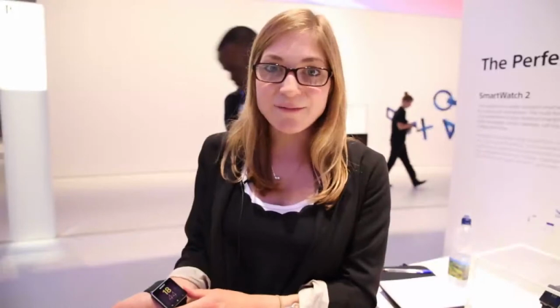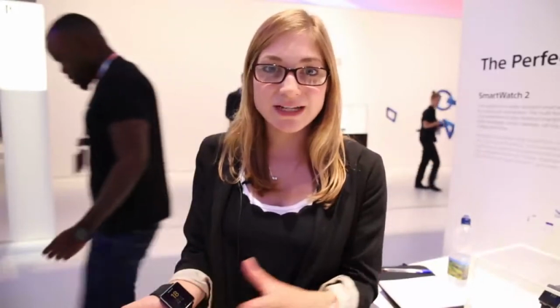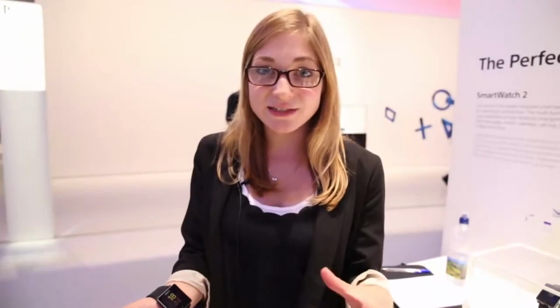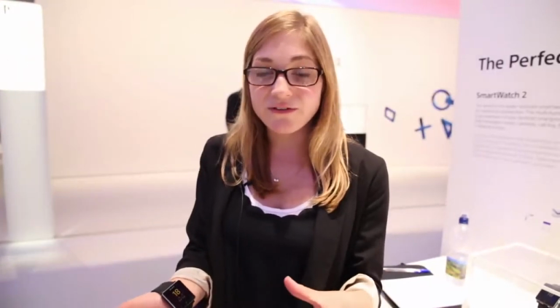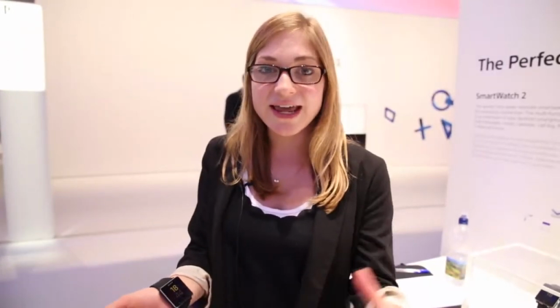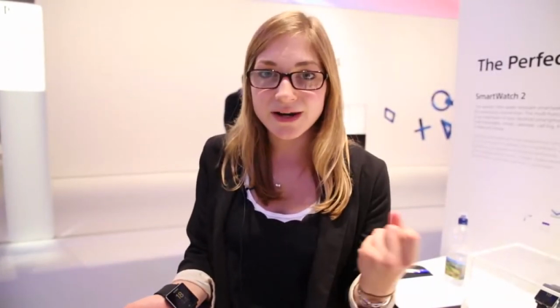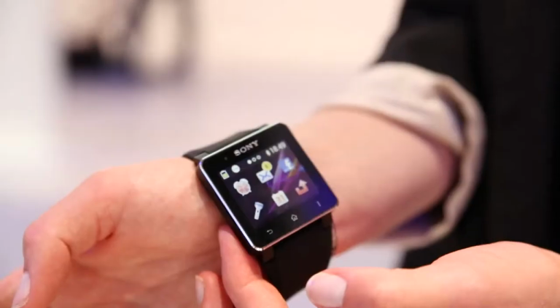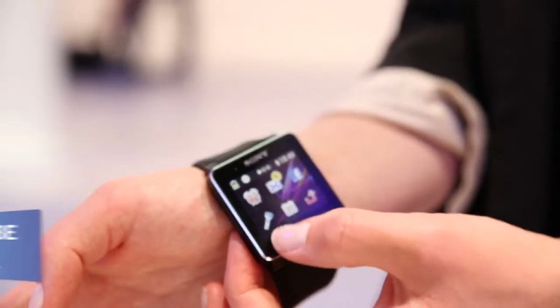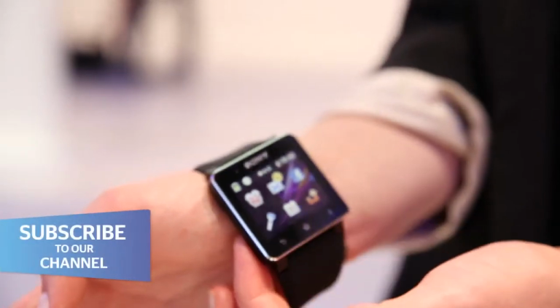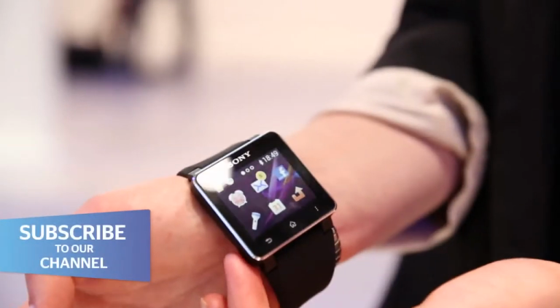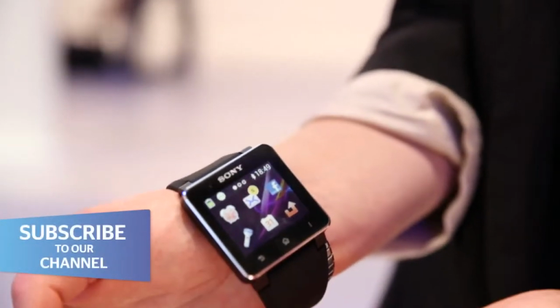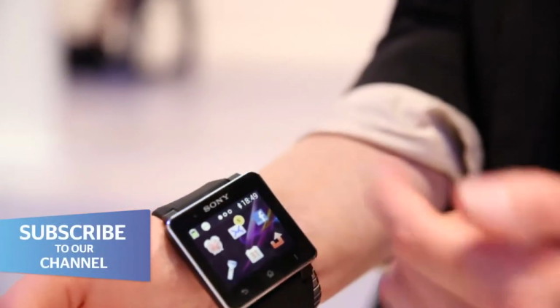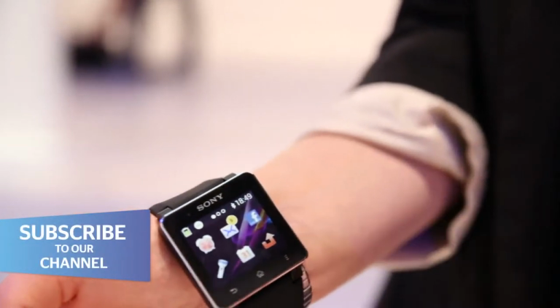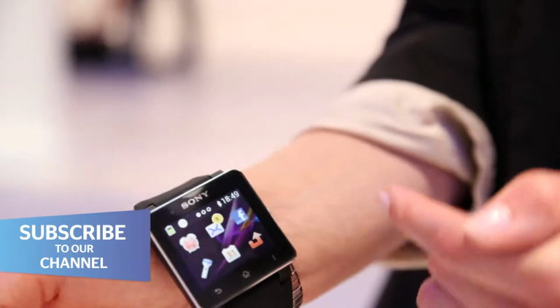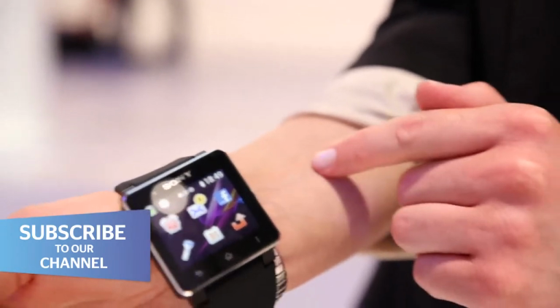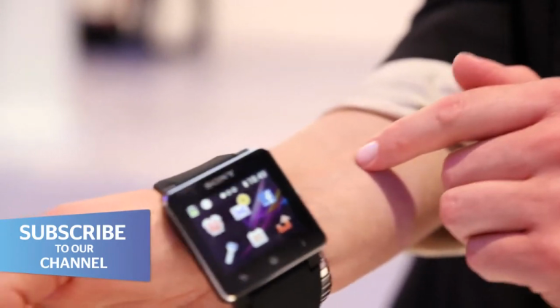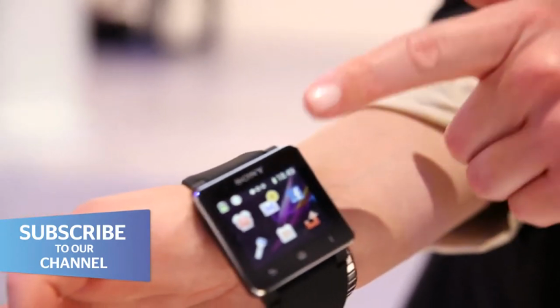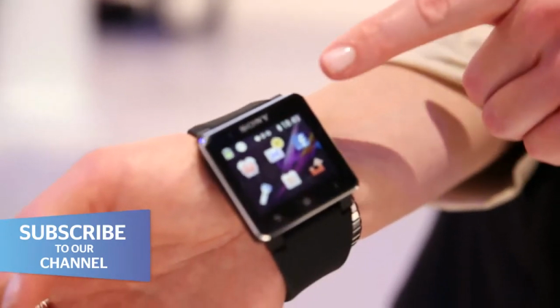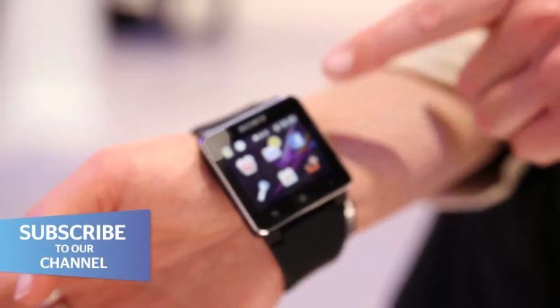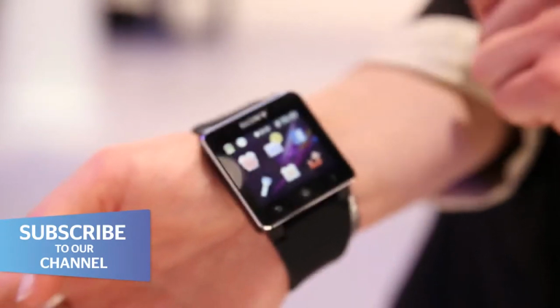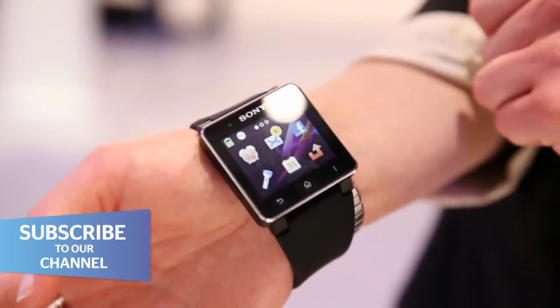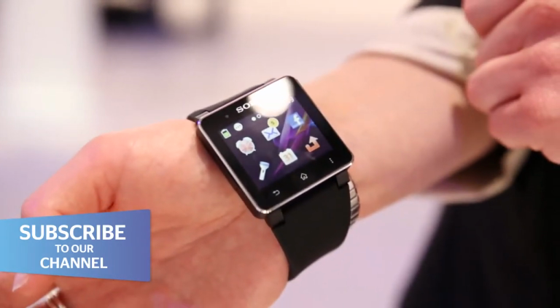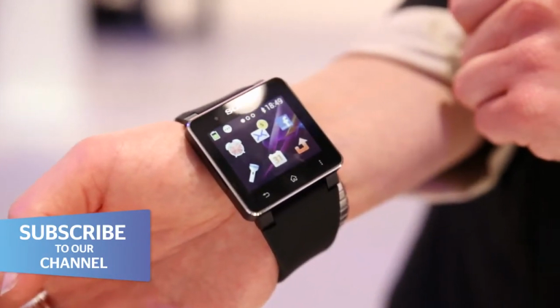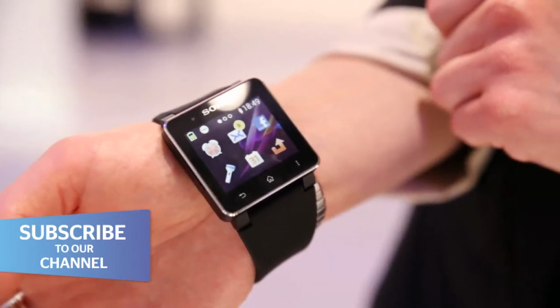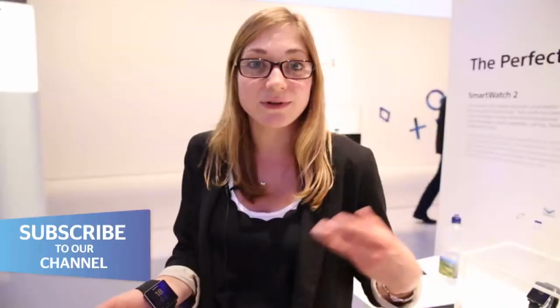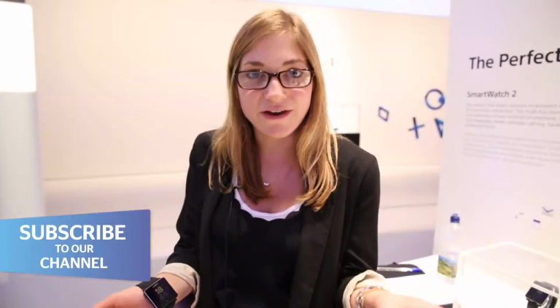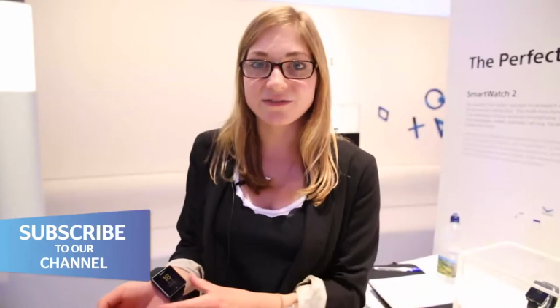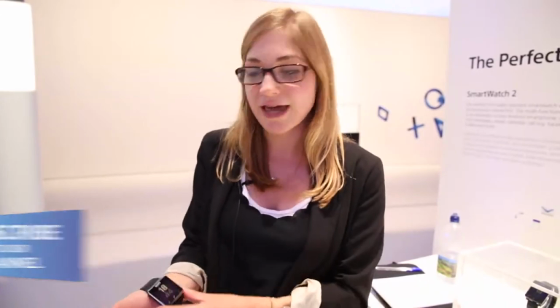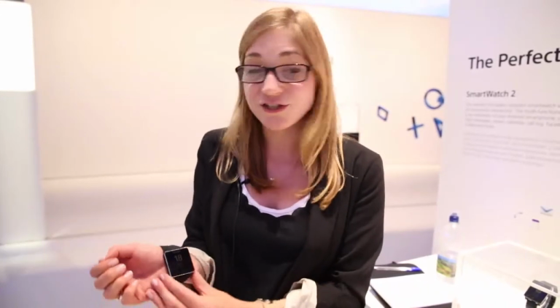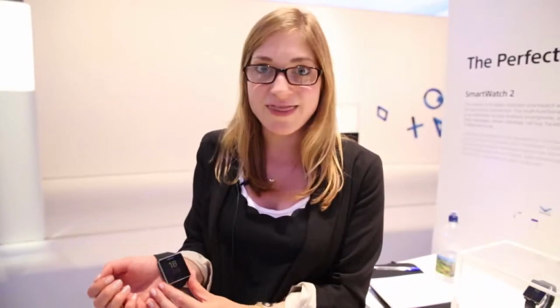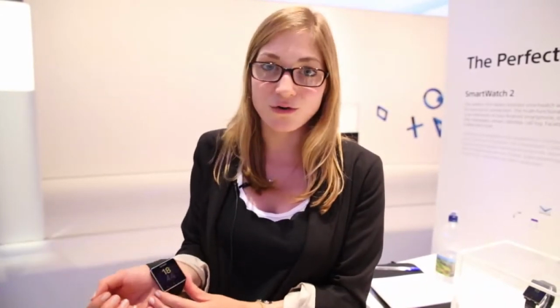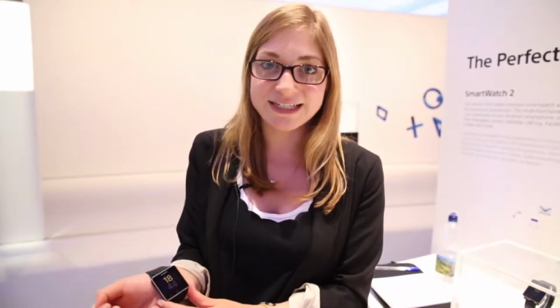When it's synced with your phone, it can pull in your Facebook, your Twitter account, and your emails. So it's handy for keeping up to date with all those different notifications without having to pull your phone out of your pocket — it's right there on your wrist.